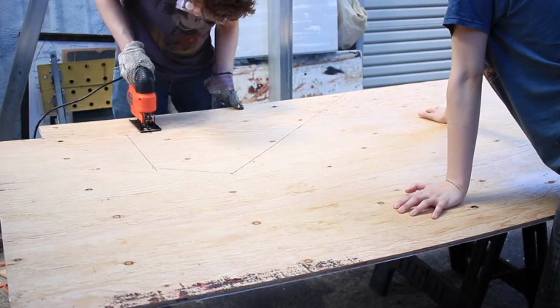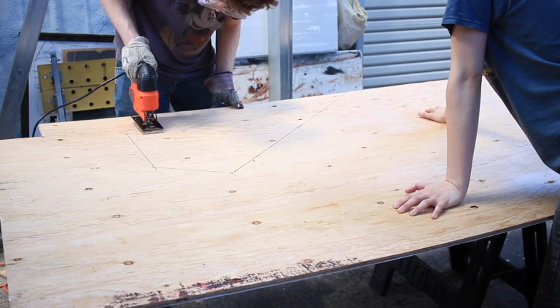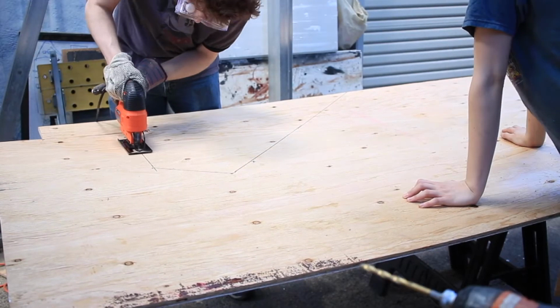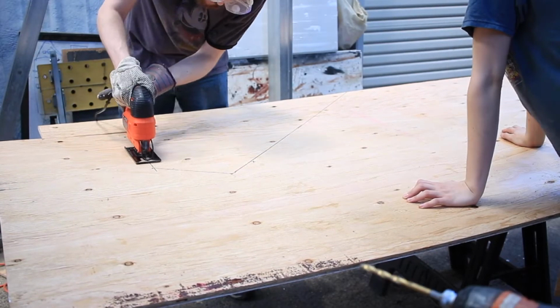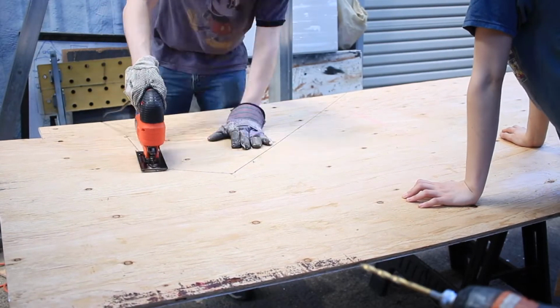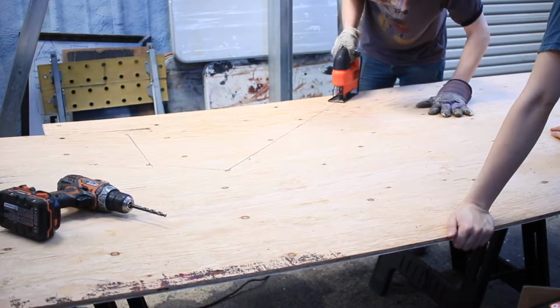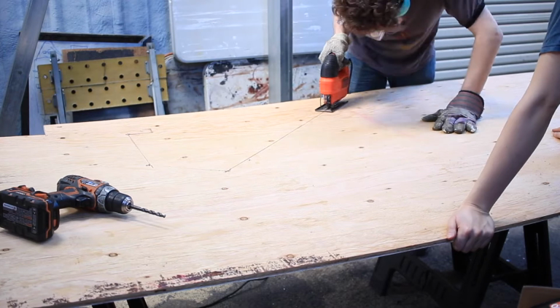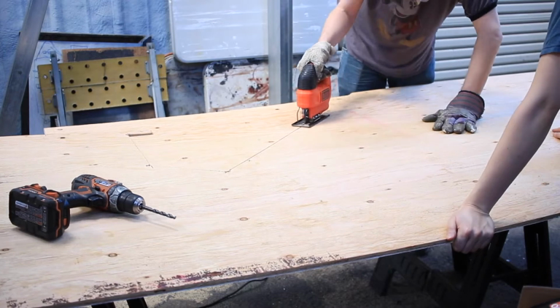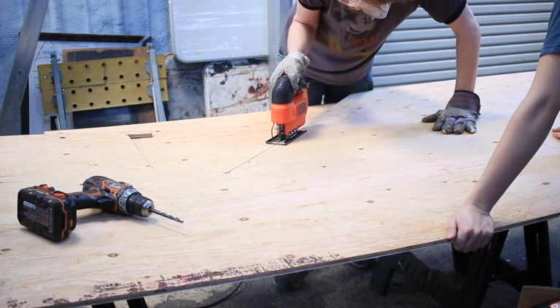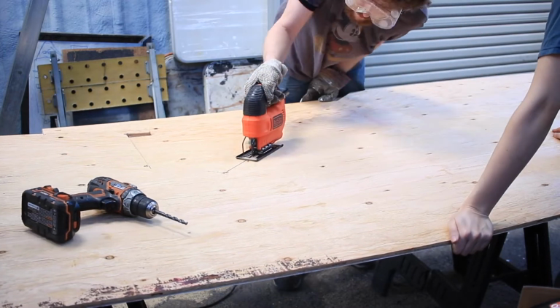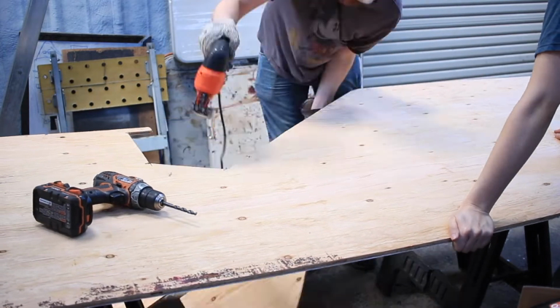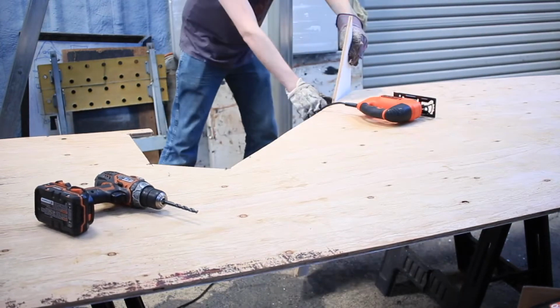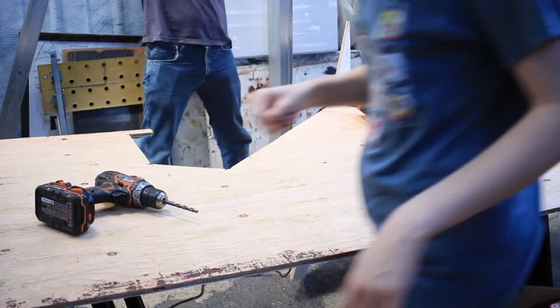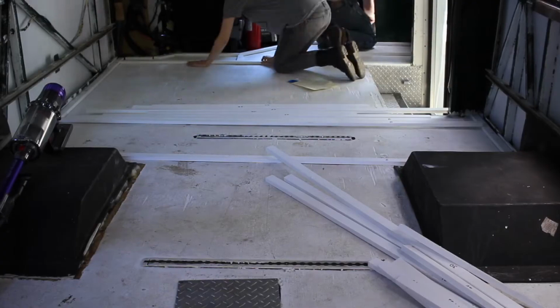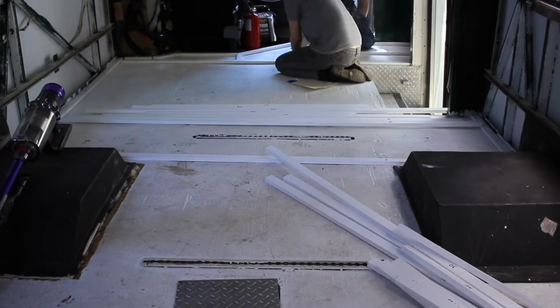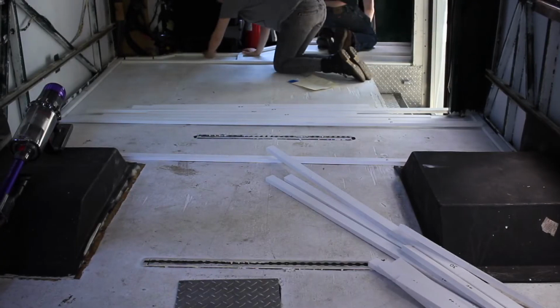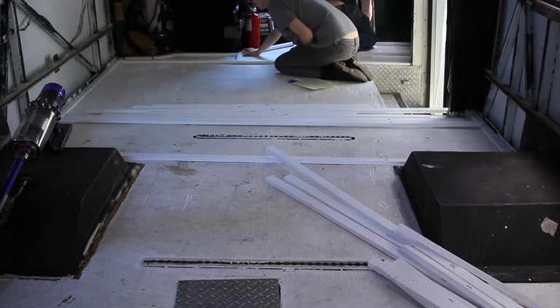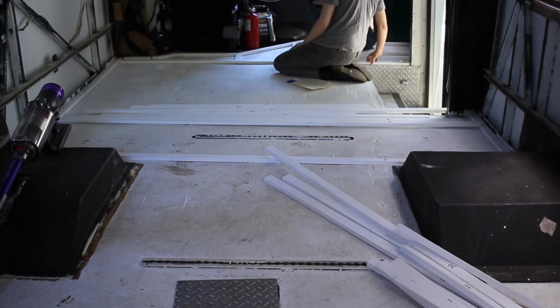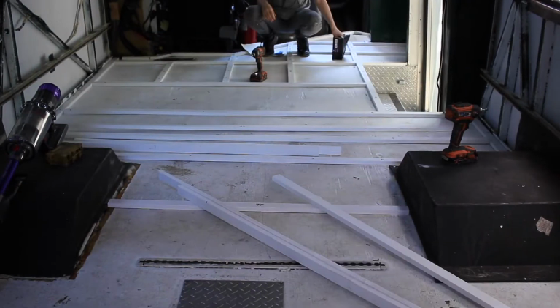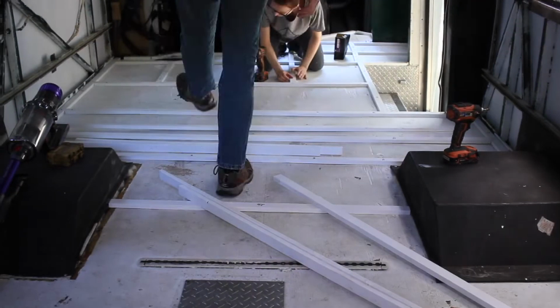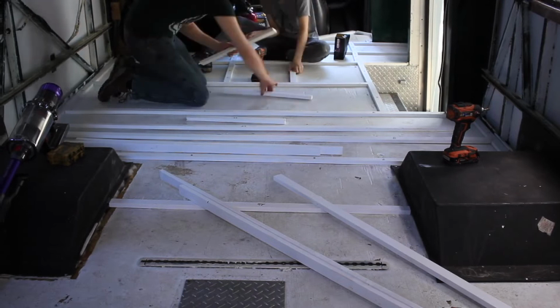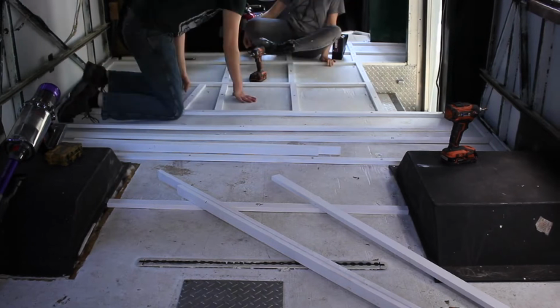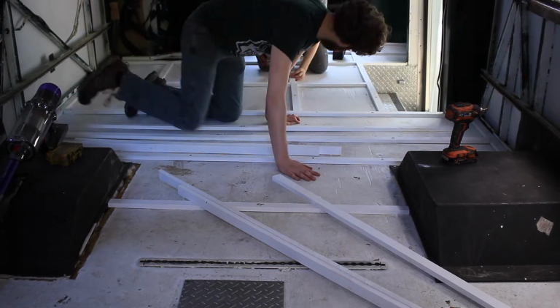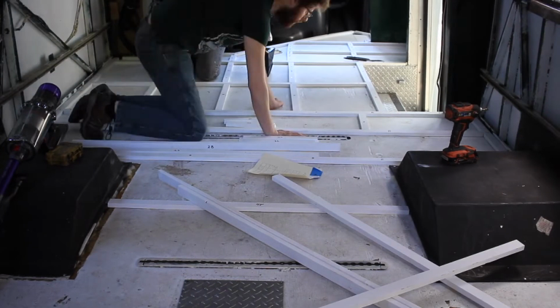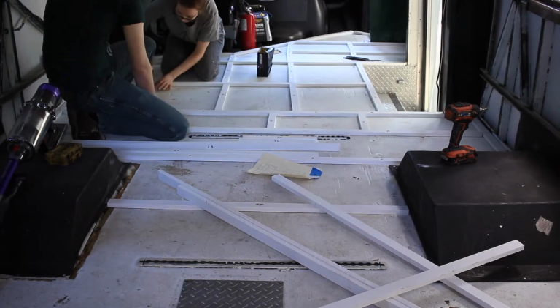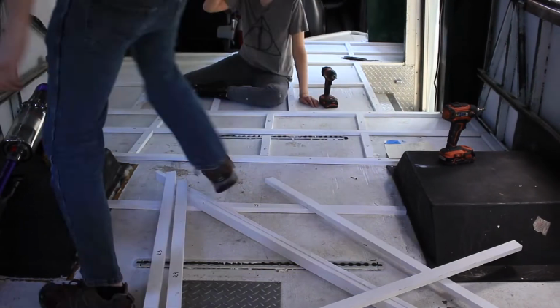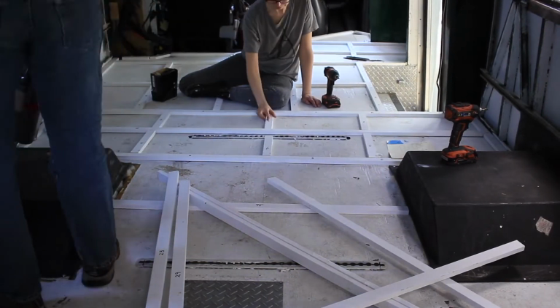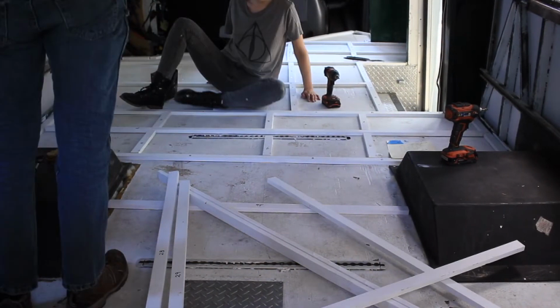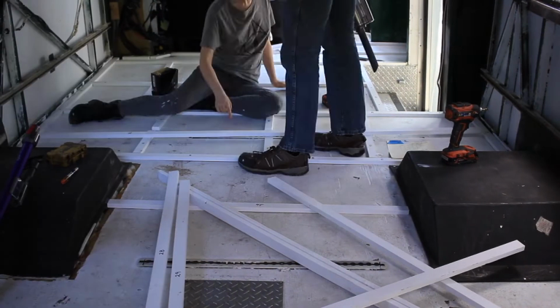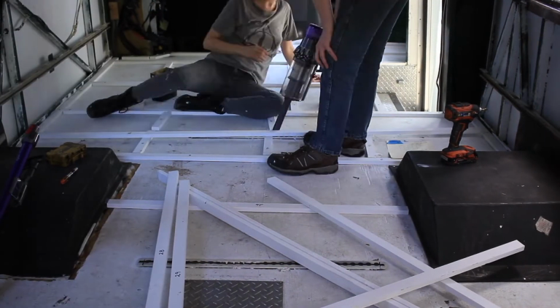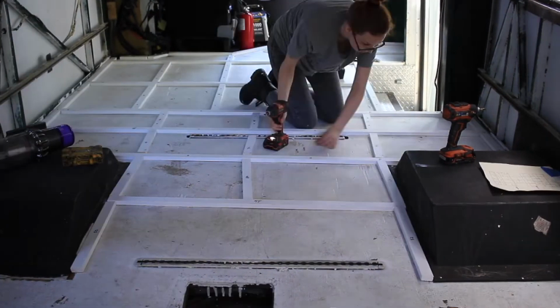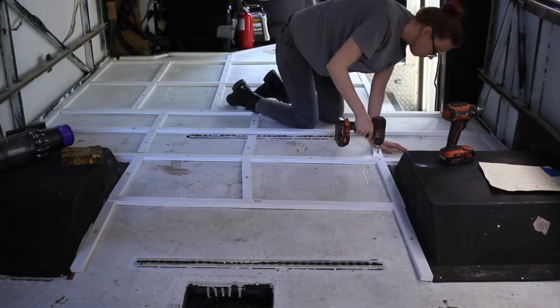That was really scary because we didn't know anything about the bus's electrical. So to be able to do something like this — look, we're cutting wood, we're putting things together. This is where we wanted to start.